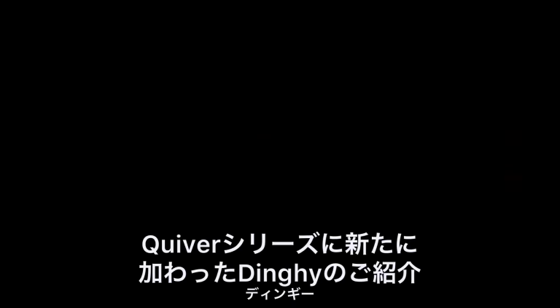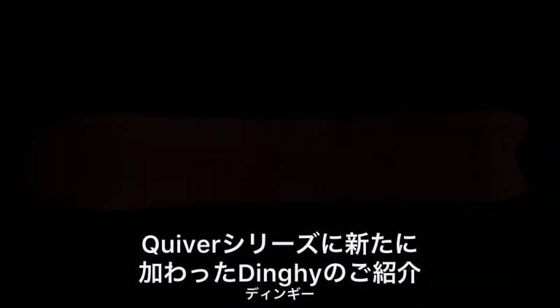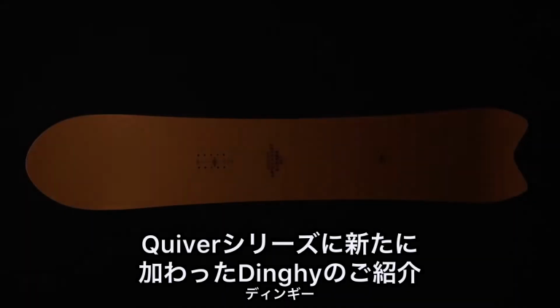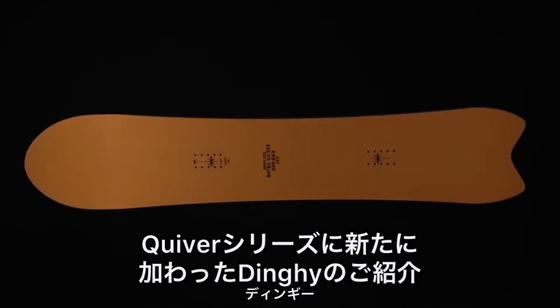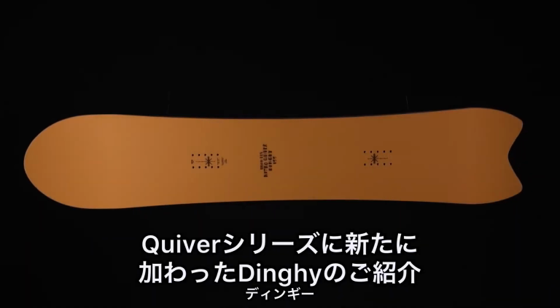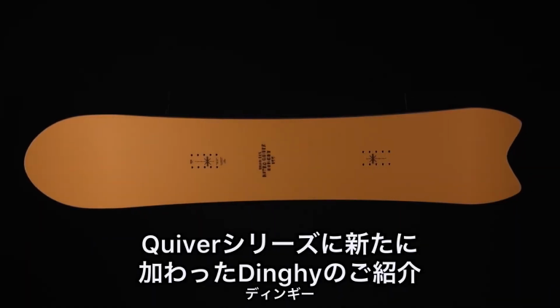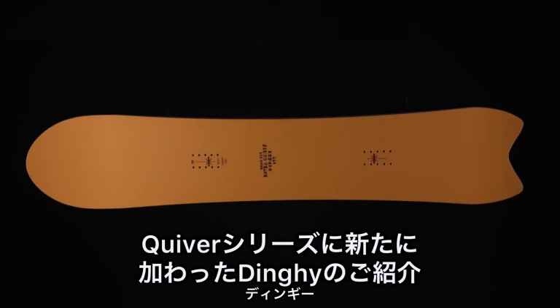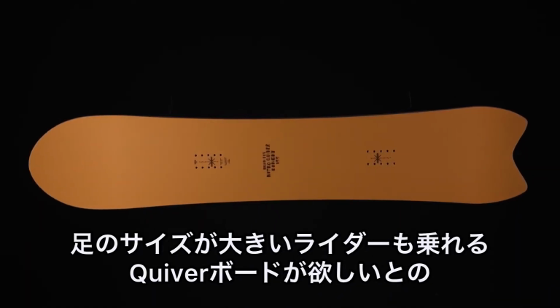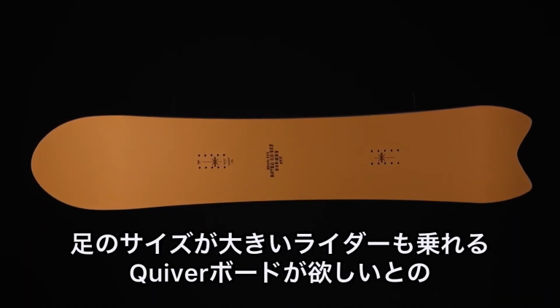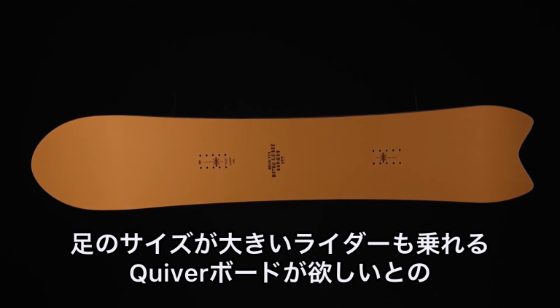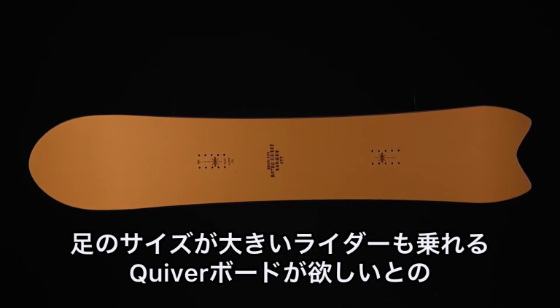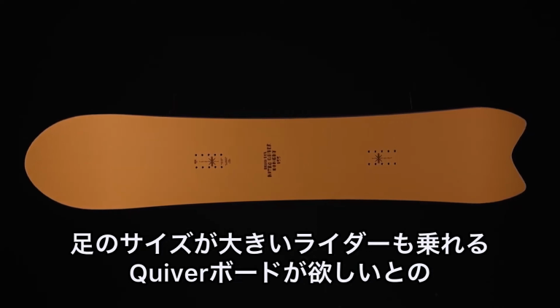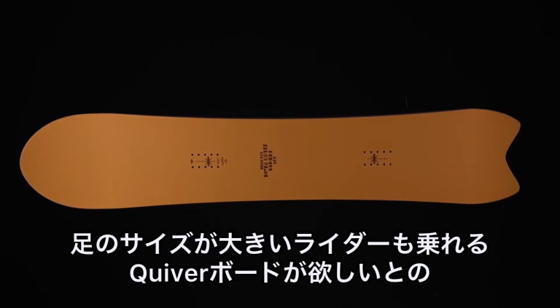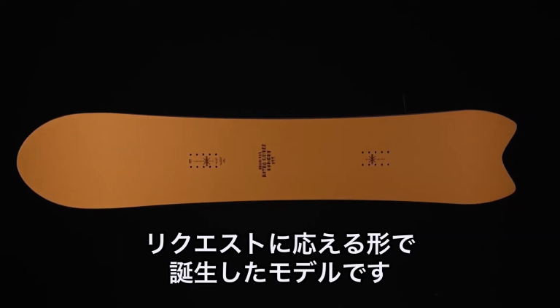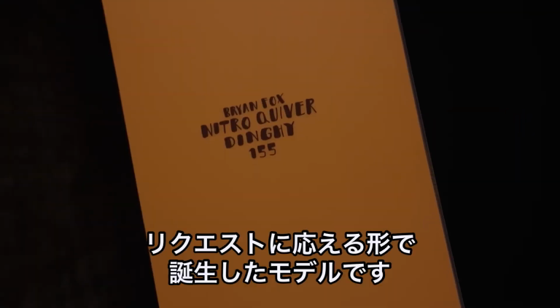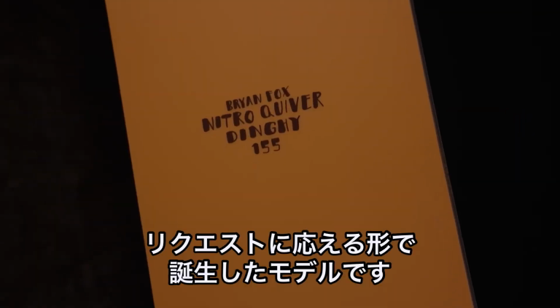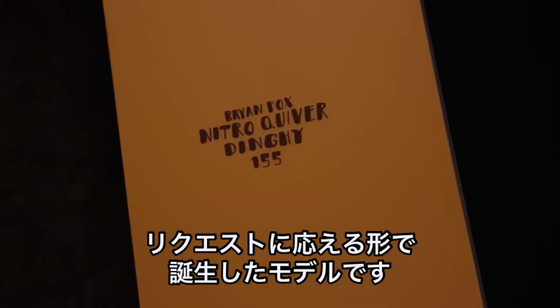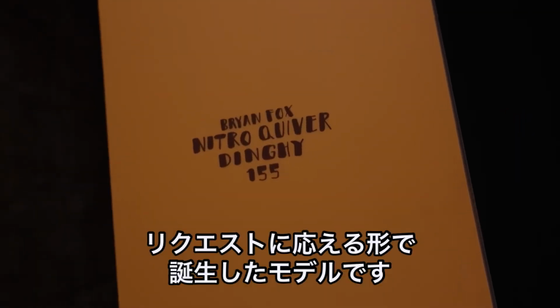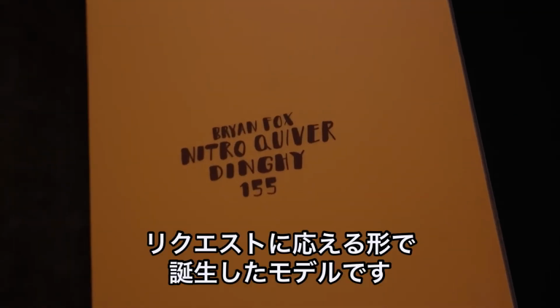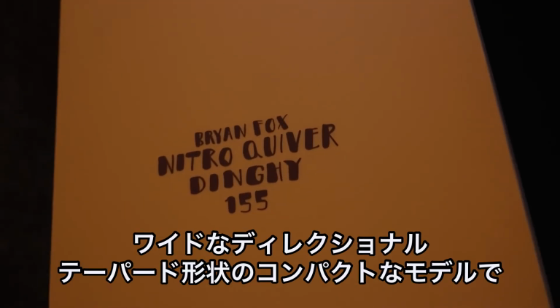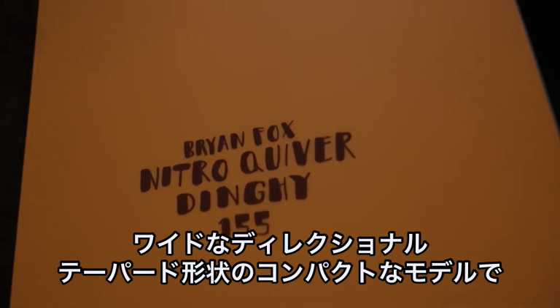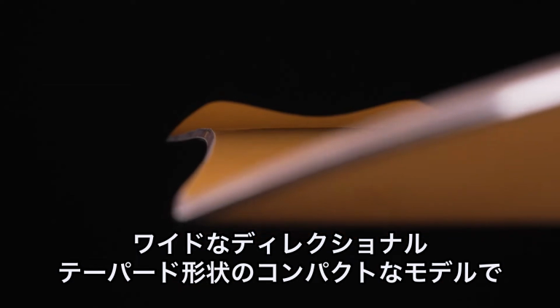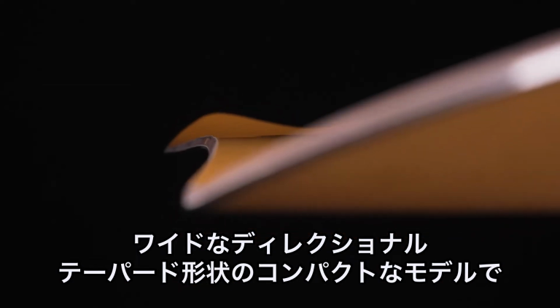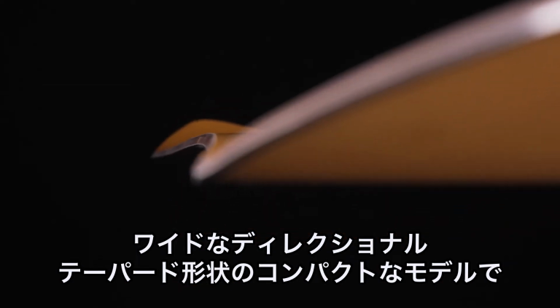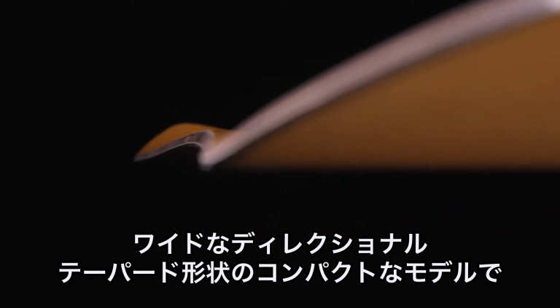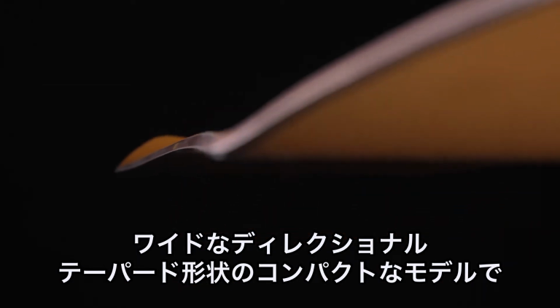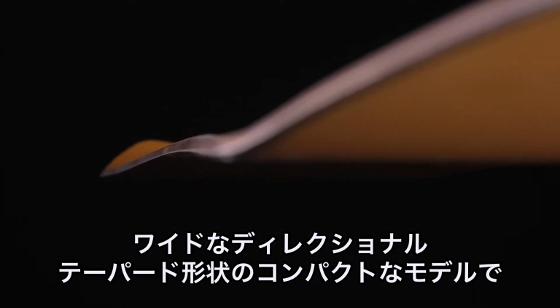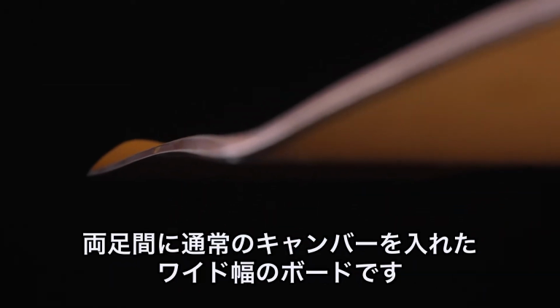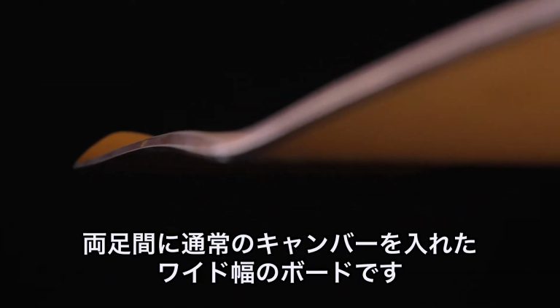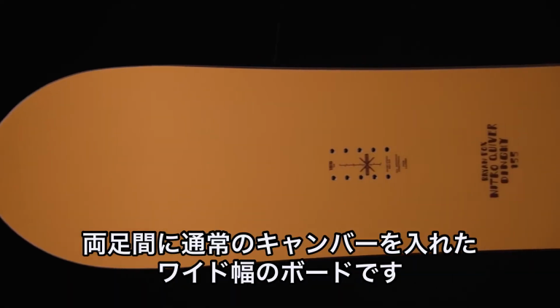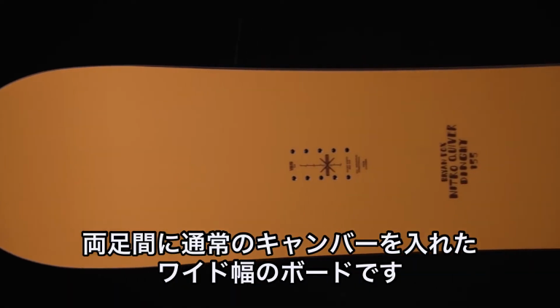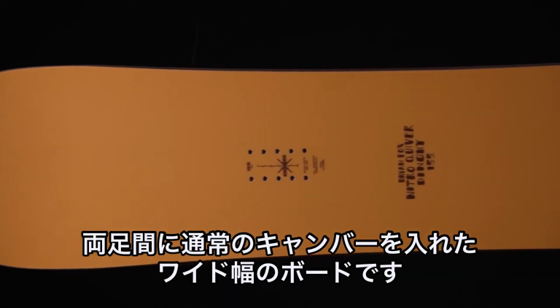Introducing a new board to the Quiver series, the Dinghy. The Dinghy was brought into line because there's a lot of people with bigger feet asking for a quiver board that they could ride. So this is a board that has a compact wide directional tapered shape, true camber underfoot, and a wide width.